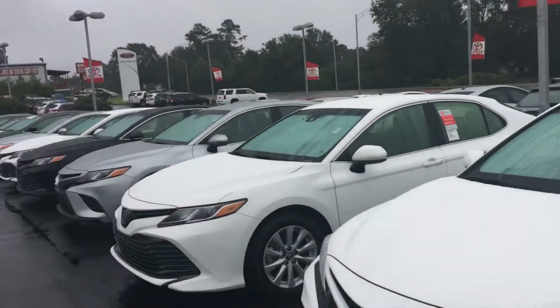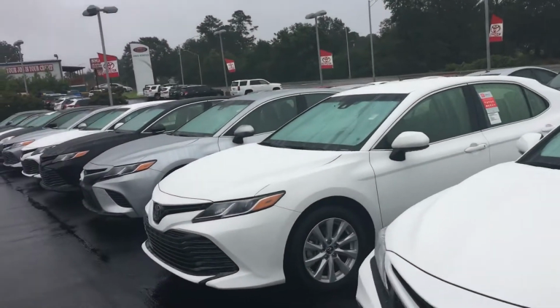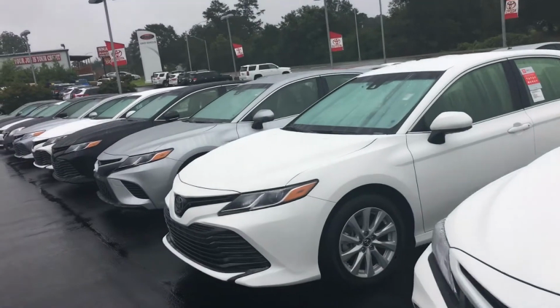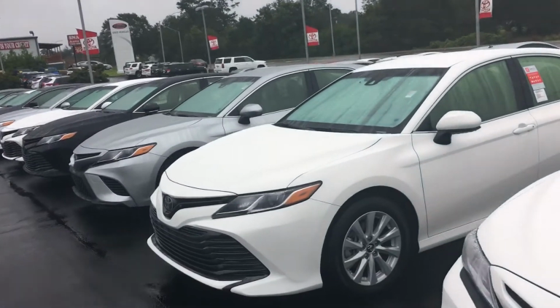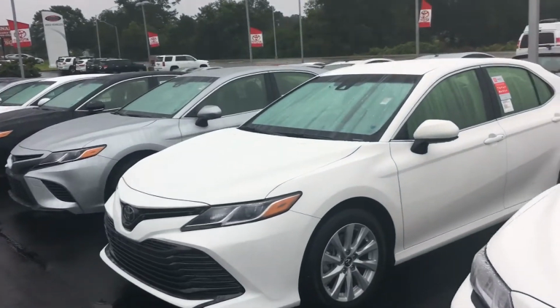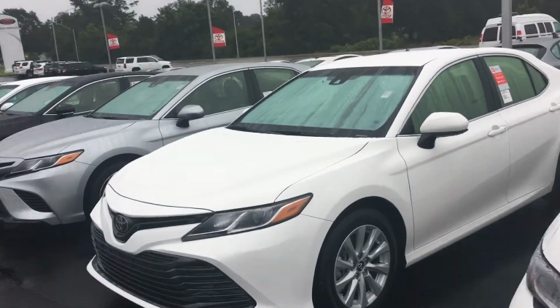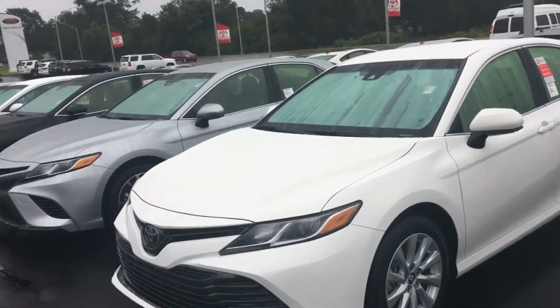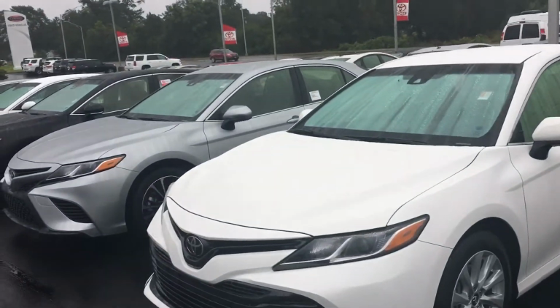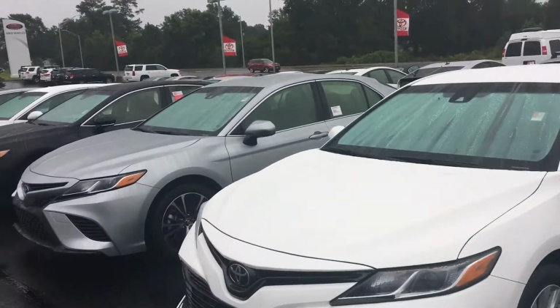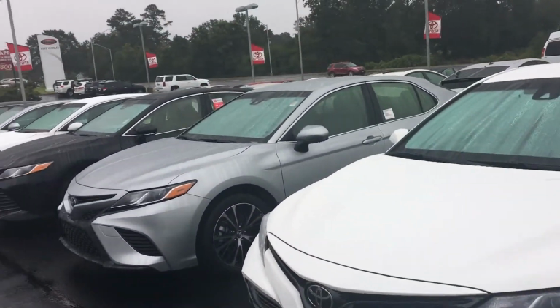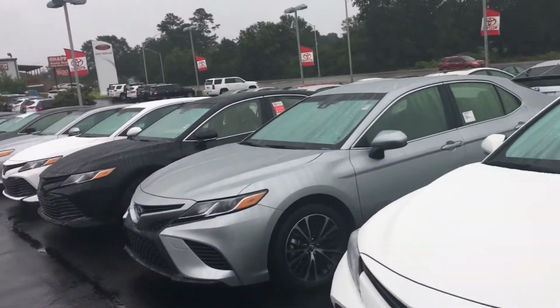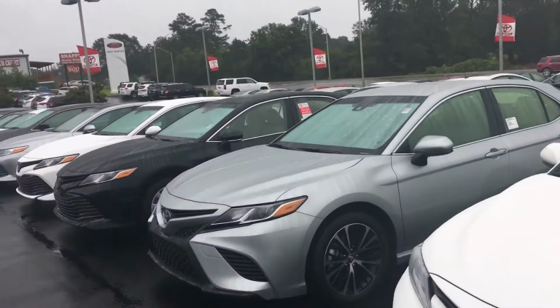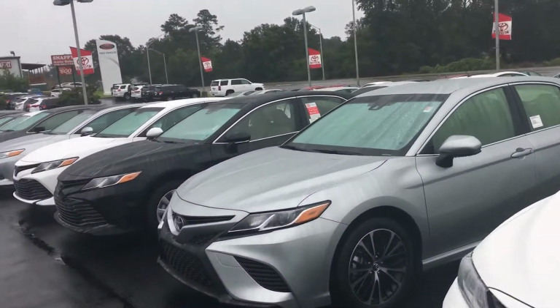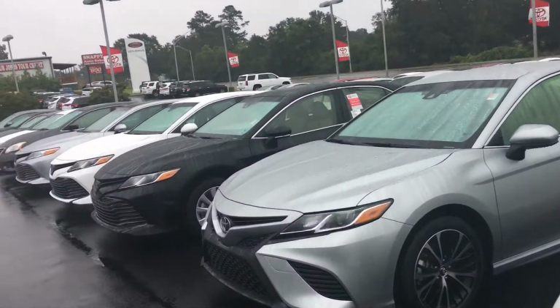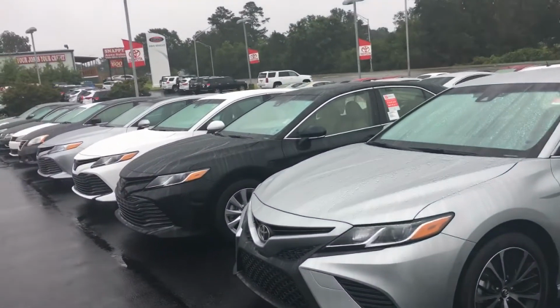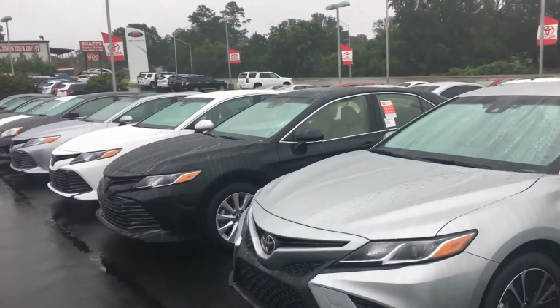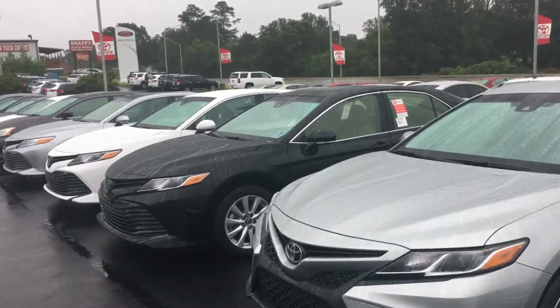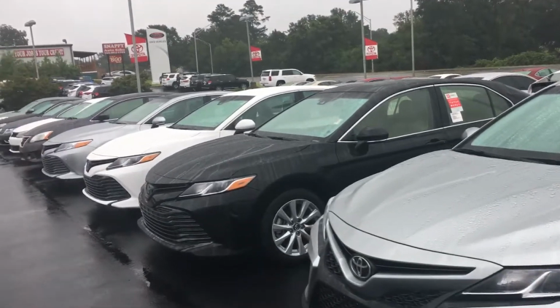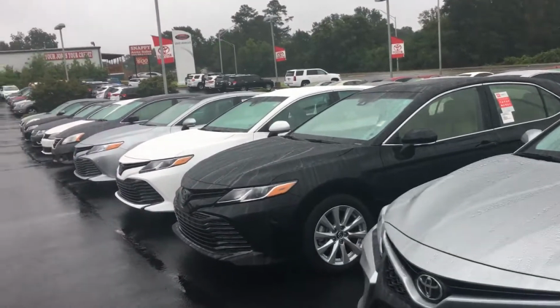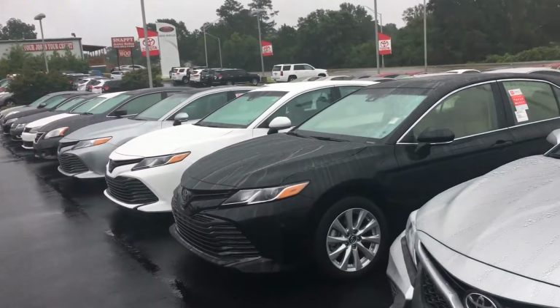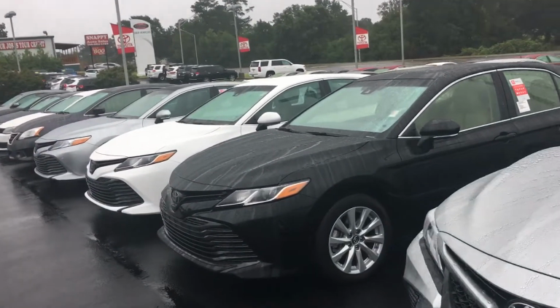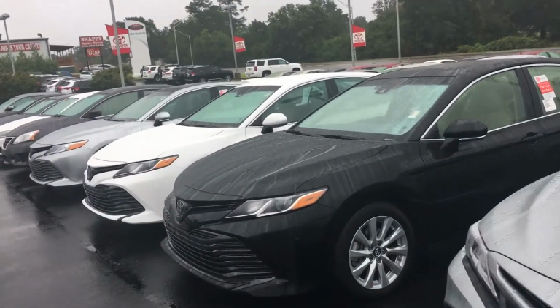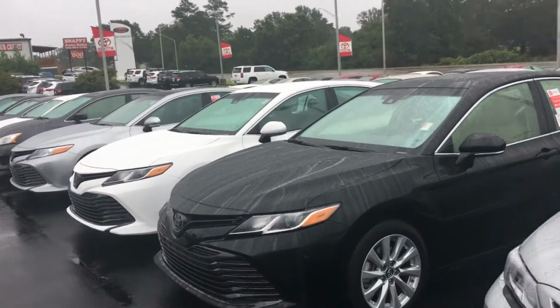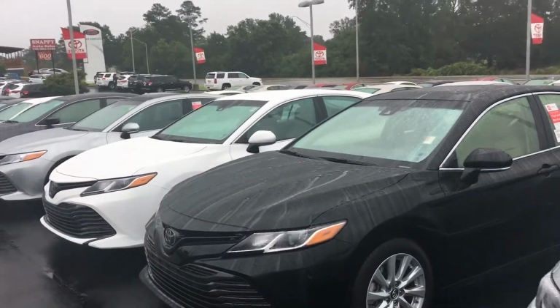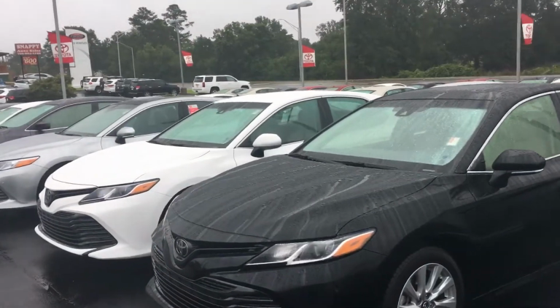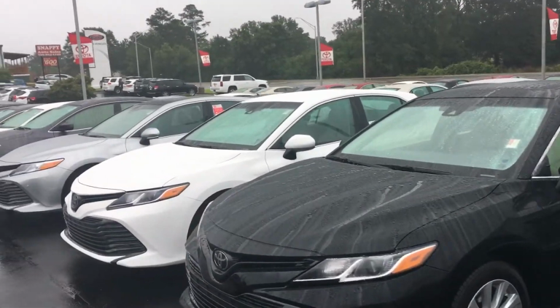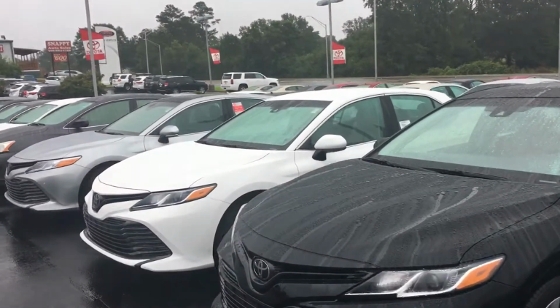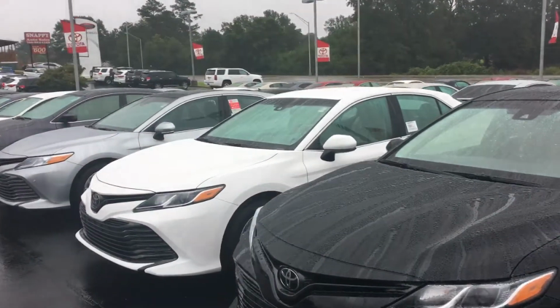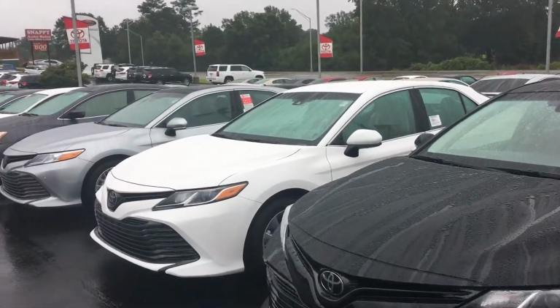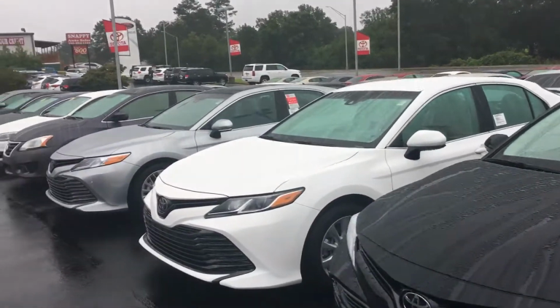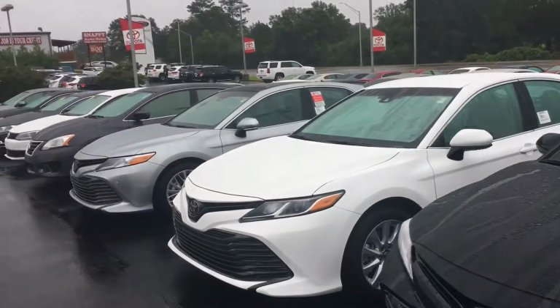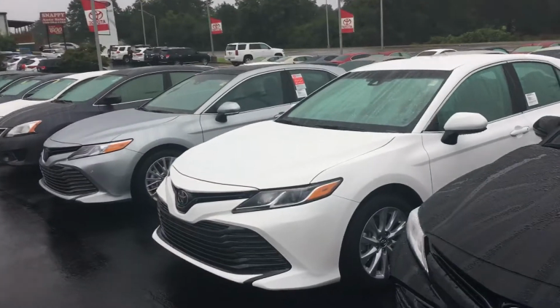You can see we have plenty of them. If you've got any questions concerning them, I also have several 2017s in stock right now with giant rebates. Just give me a call — Alex Hayden, LaGrange Toyota, 706-882-2963.